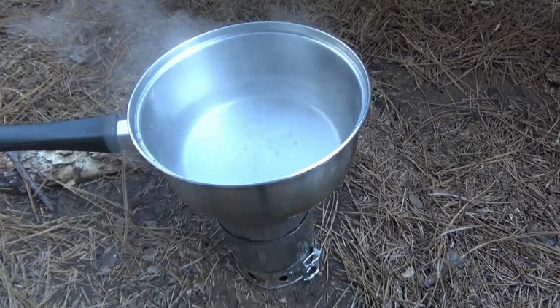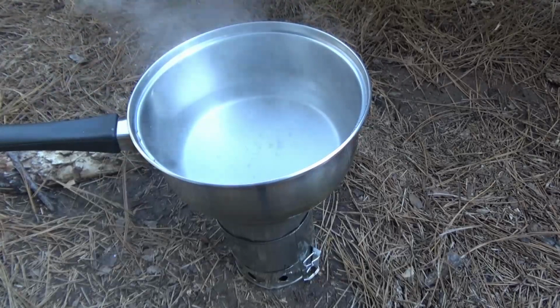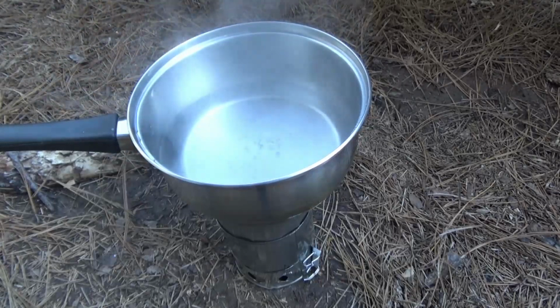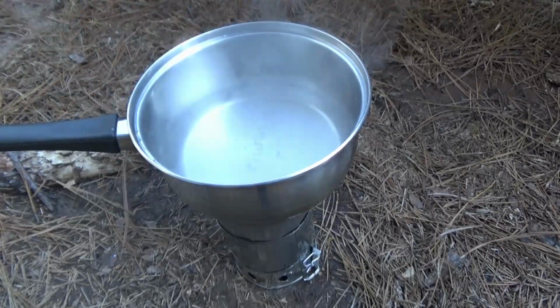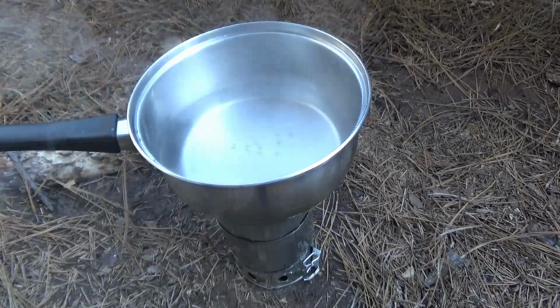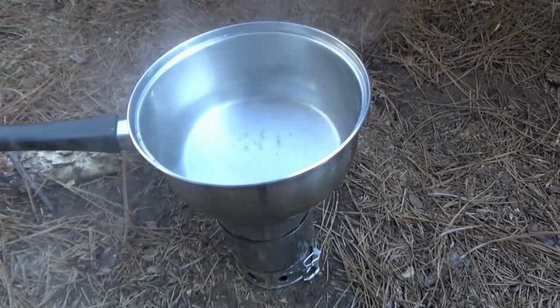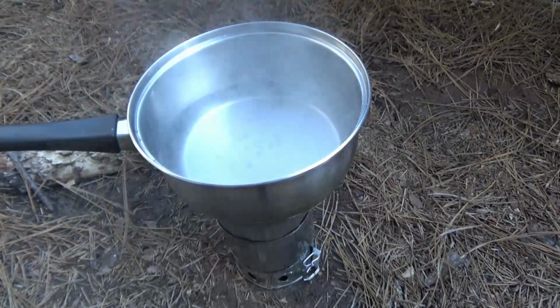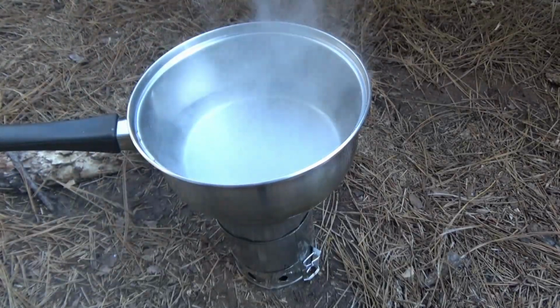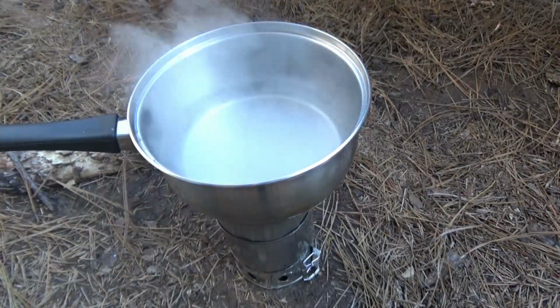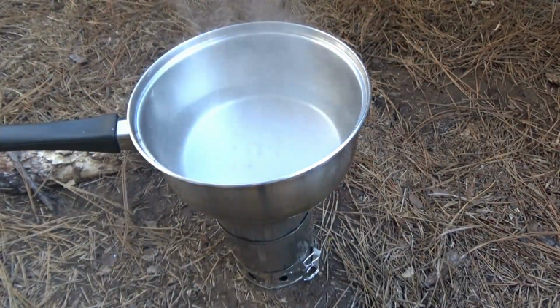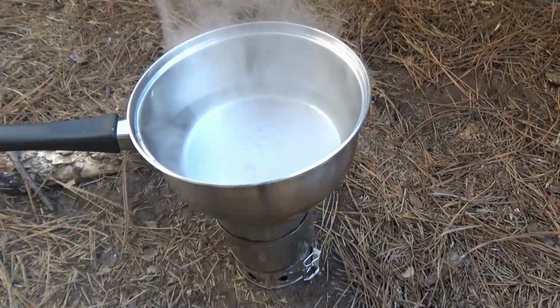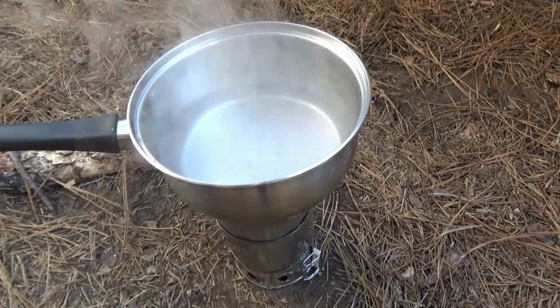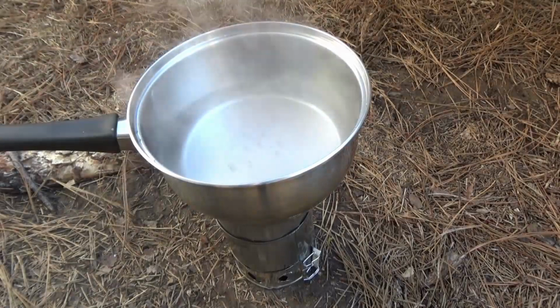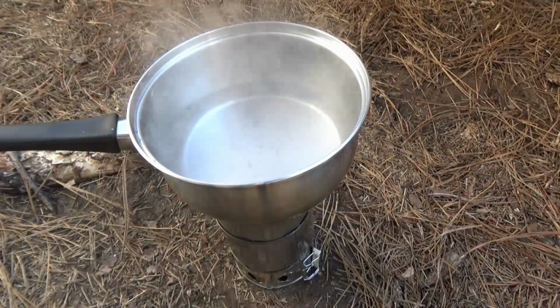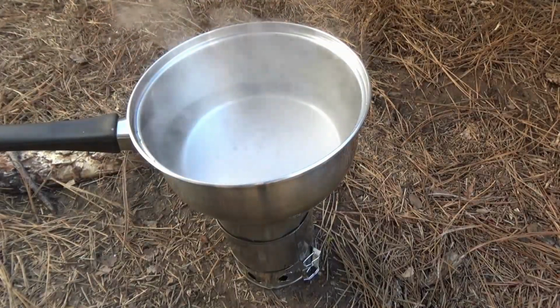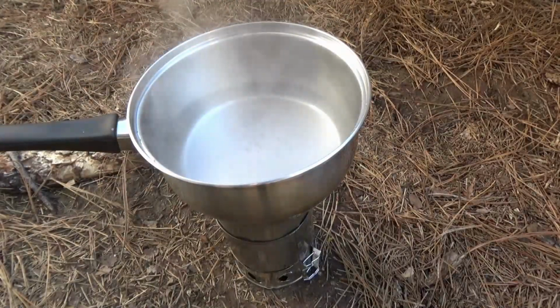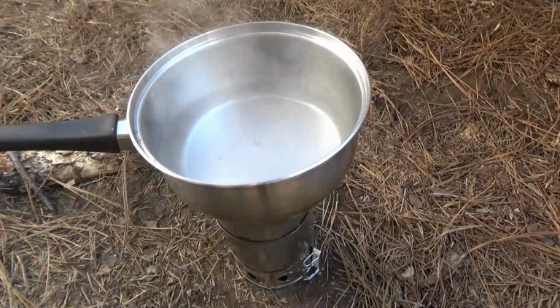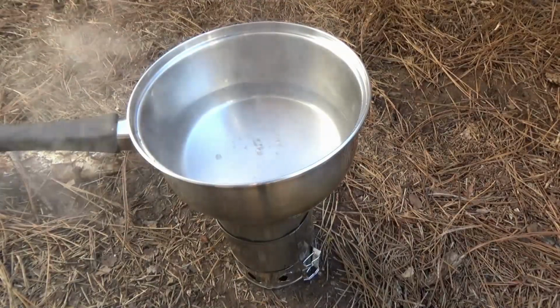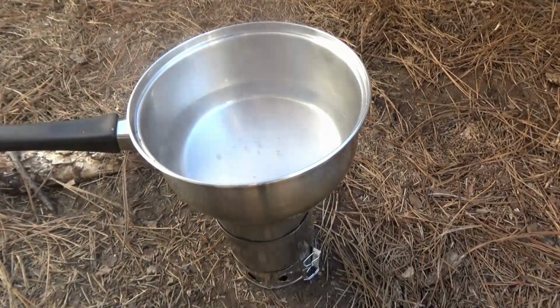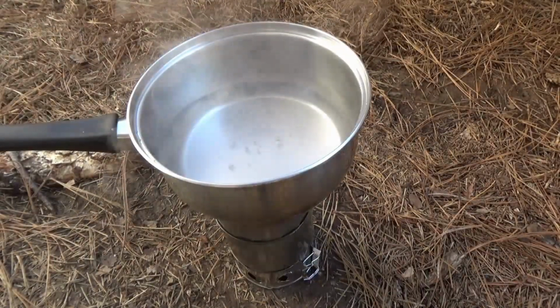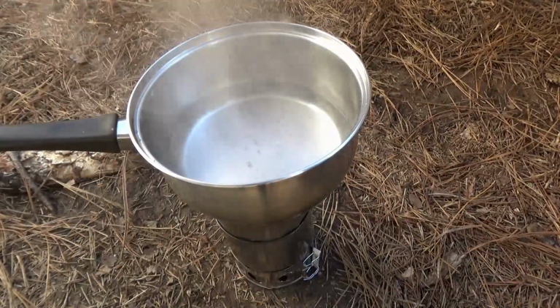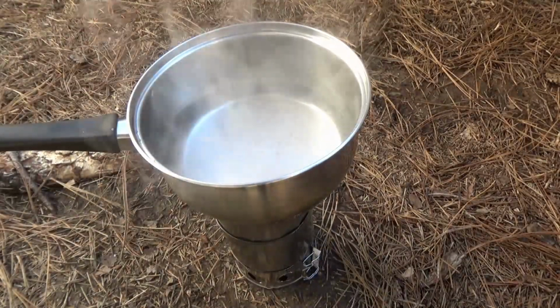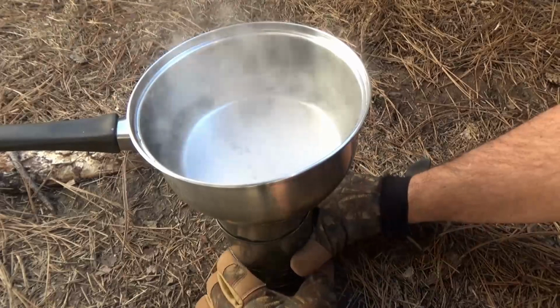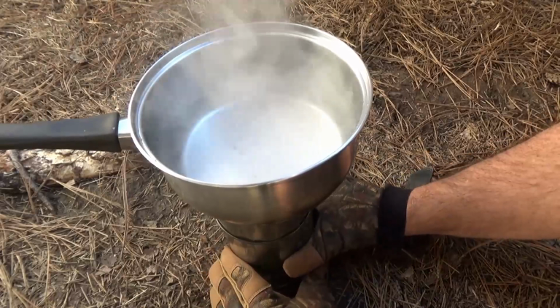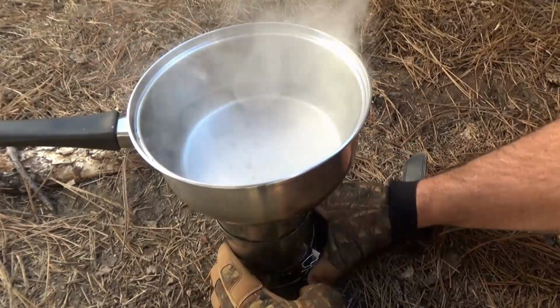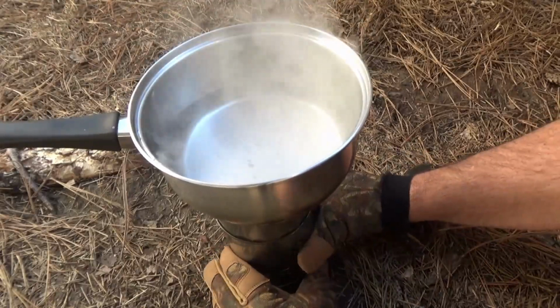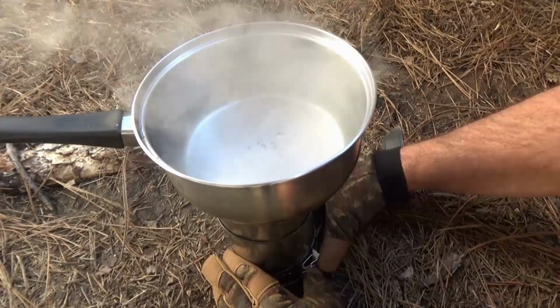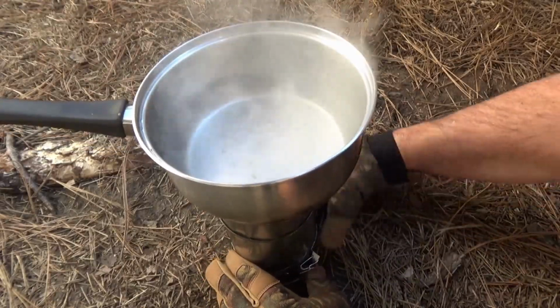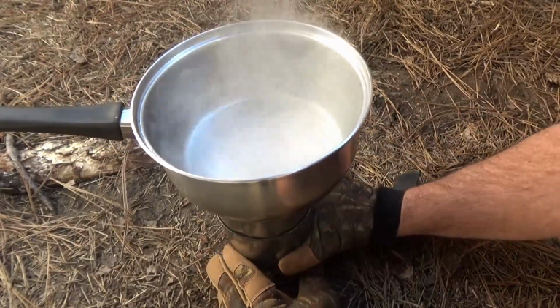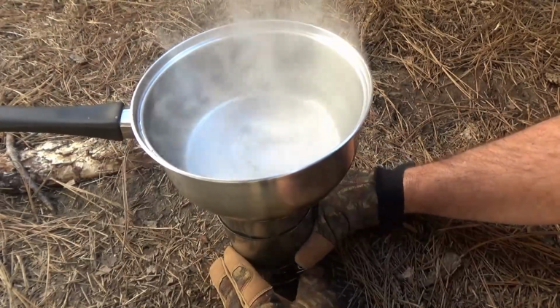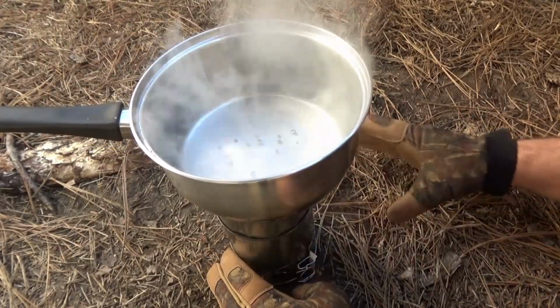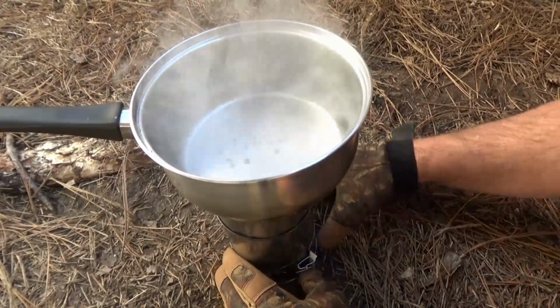Even after I was able to close it down and slow the simmer down, I was able to go back and open that damper back up, and it was able to return to a full boil pretty quickly.